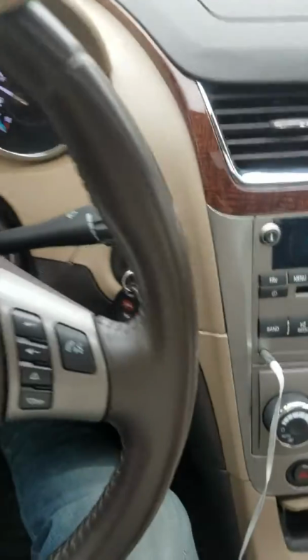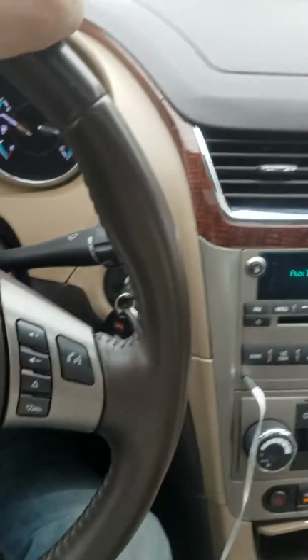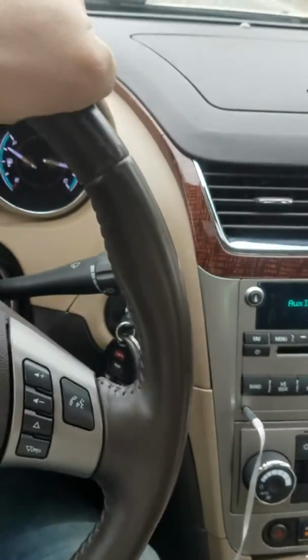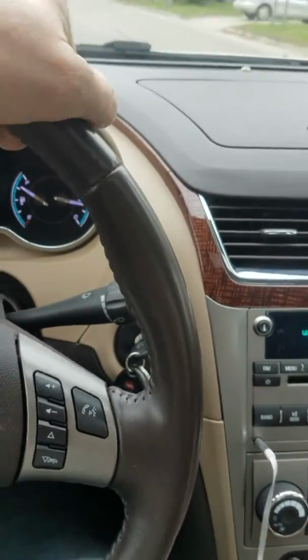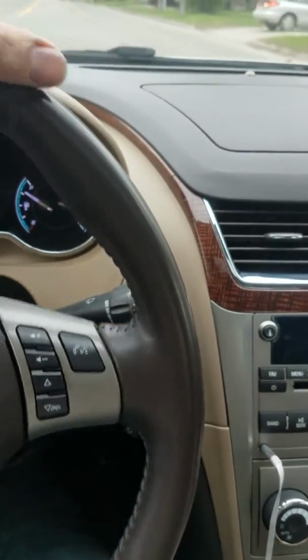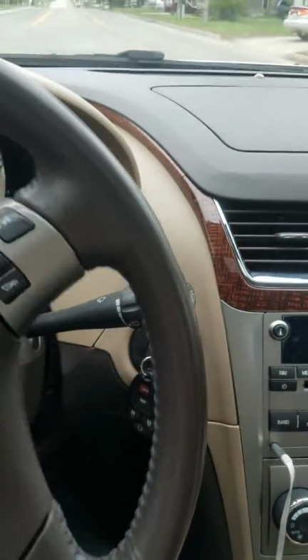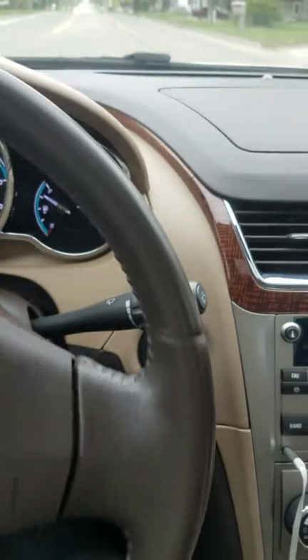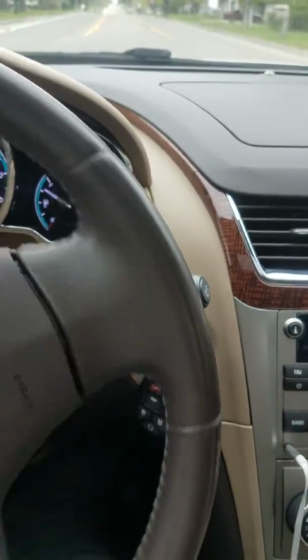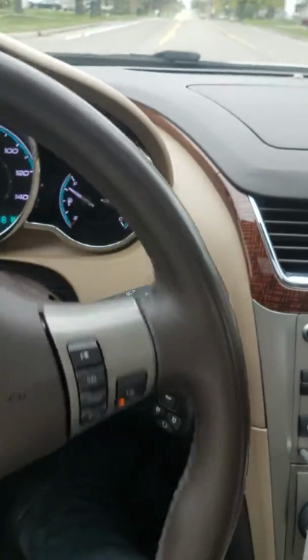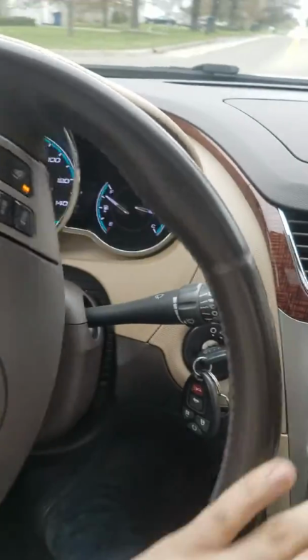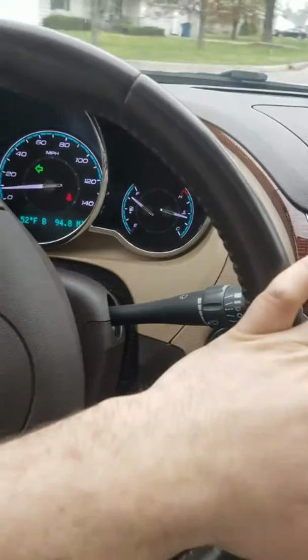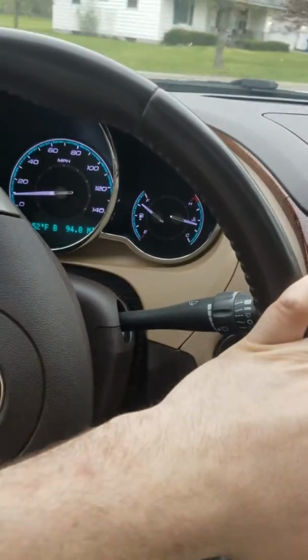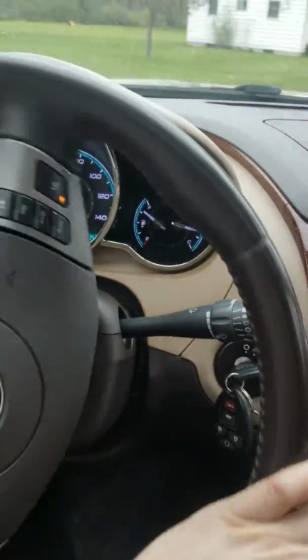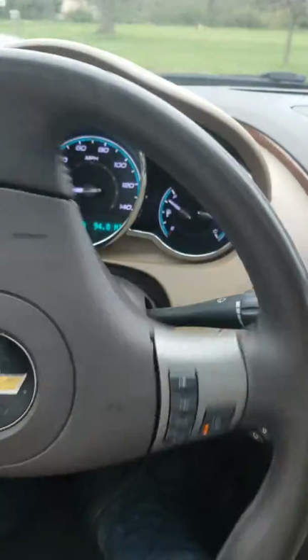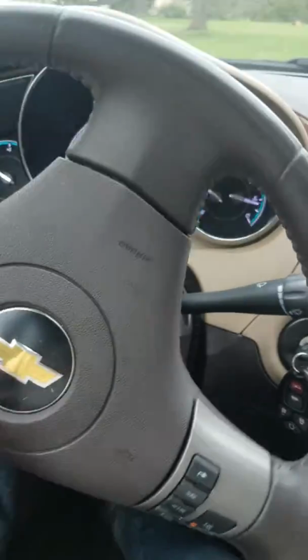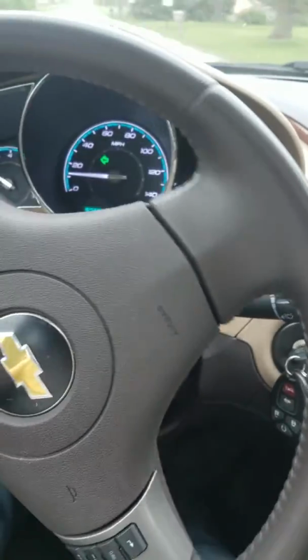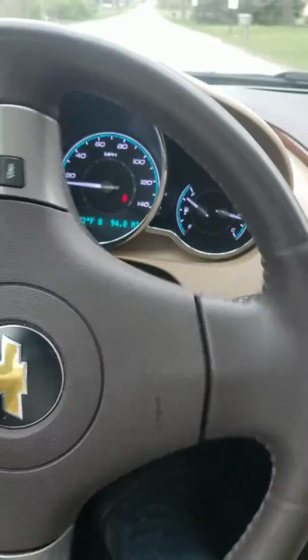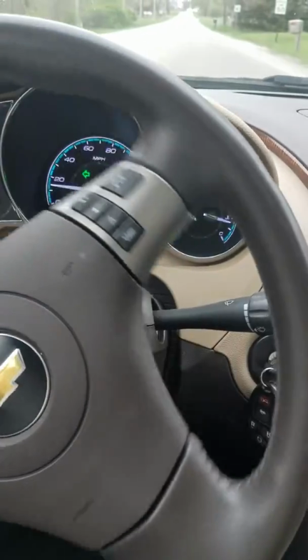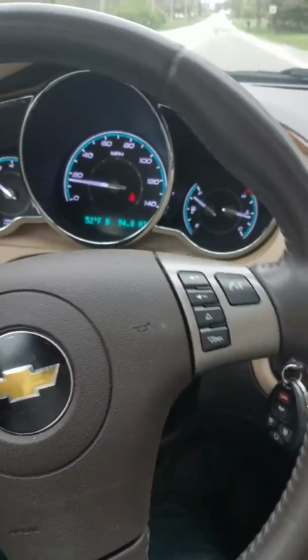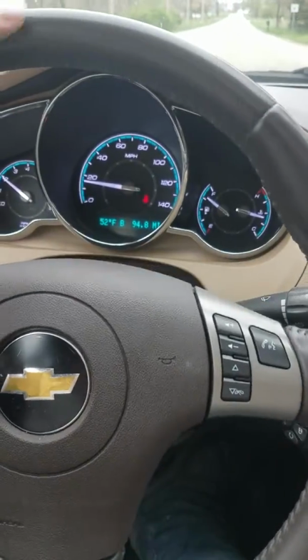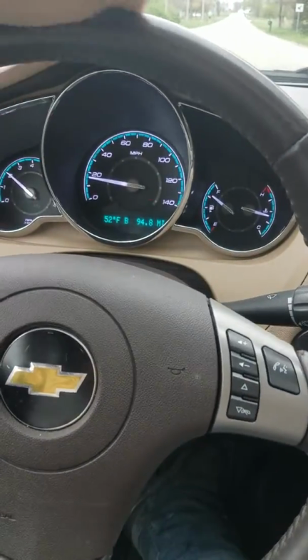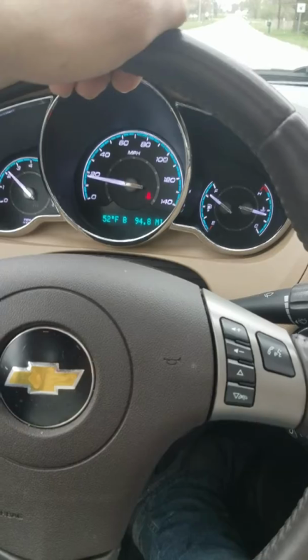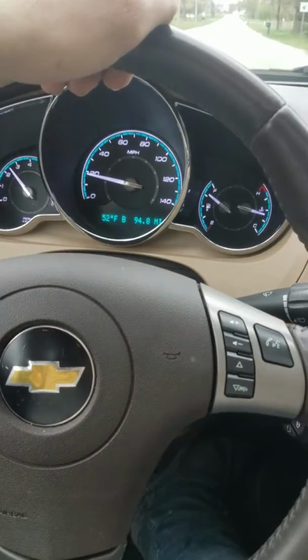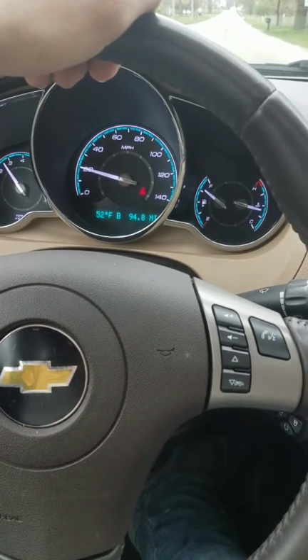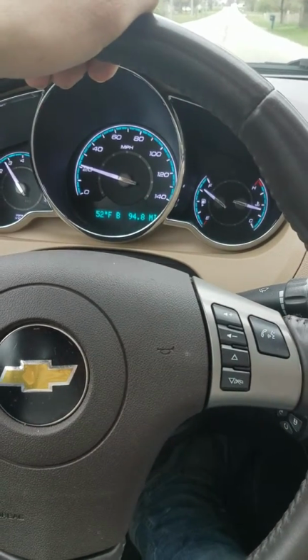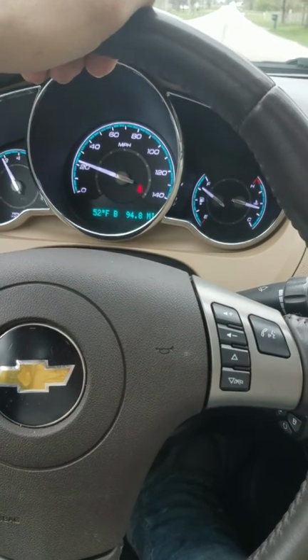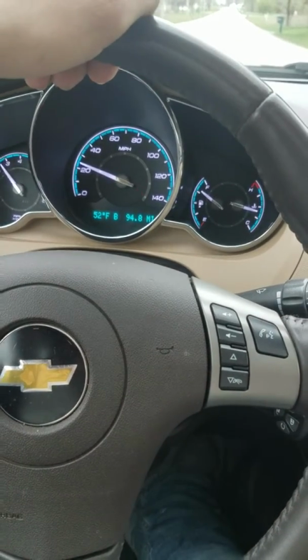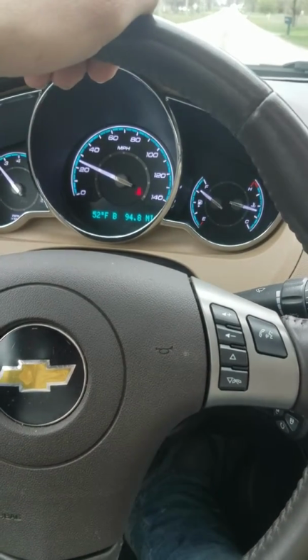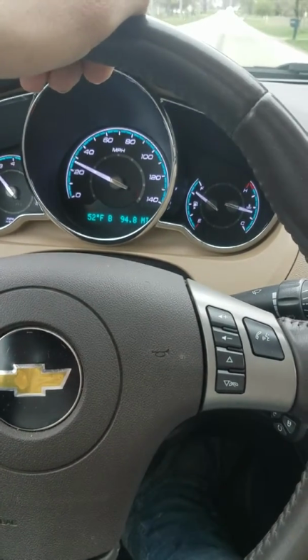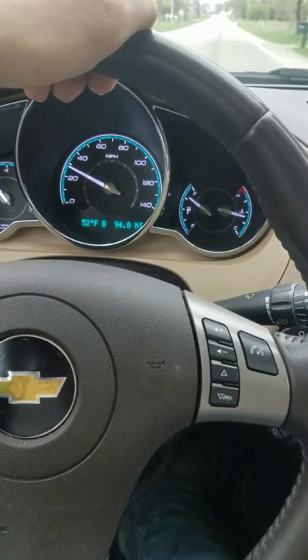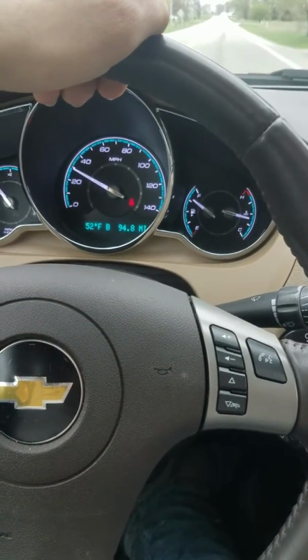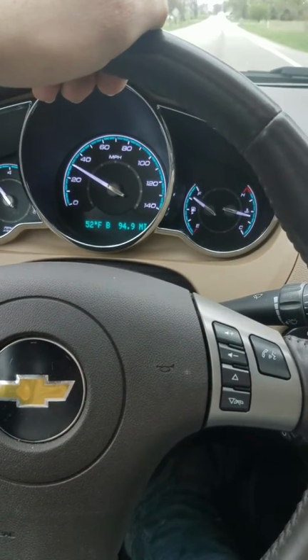In this video I'm gonna show you what a bad wheel bearing sounds like. This is a 2011 Chevy Malibu, and you might hear it starting right now.